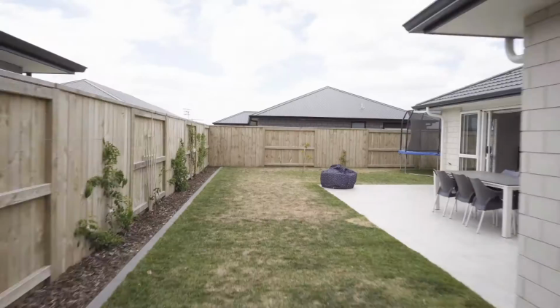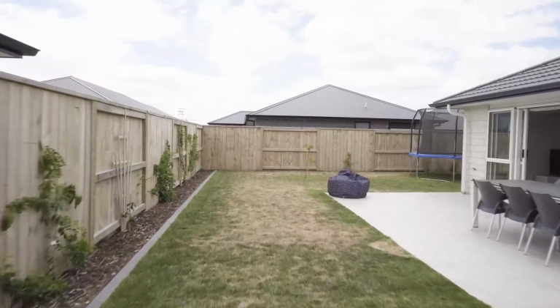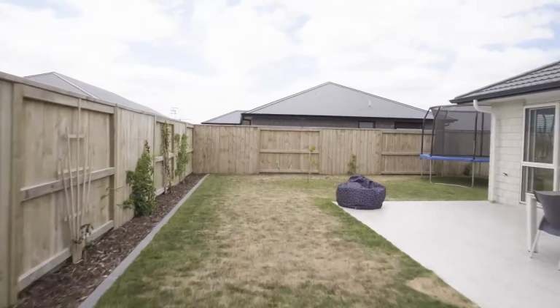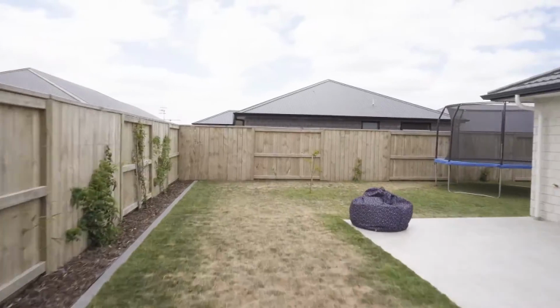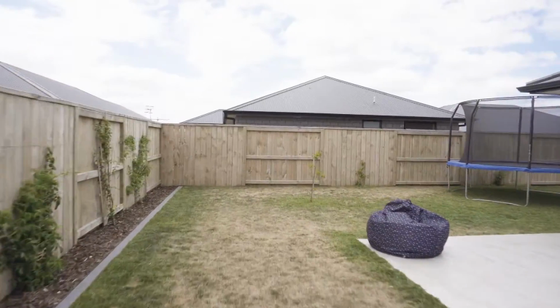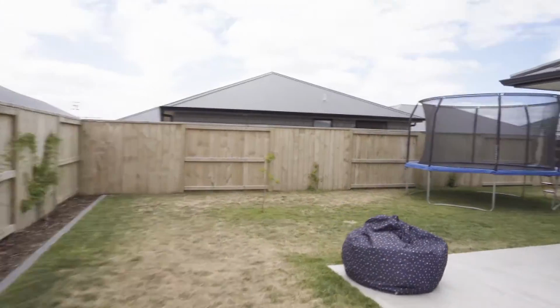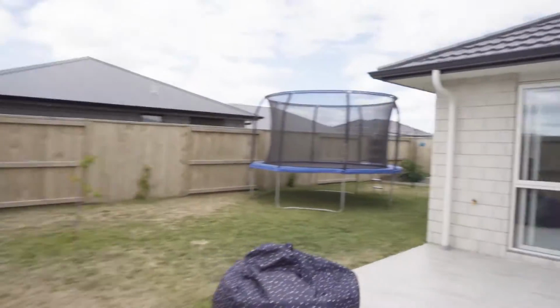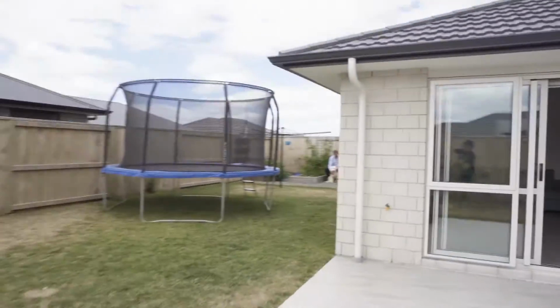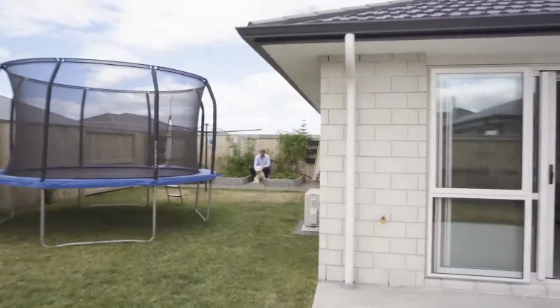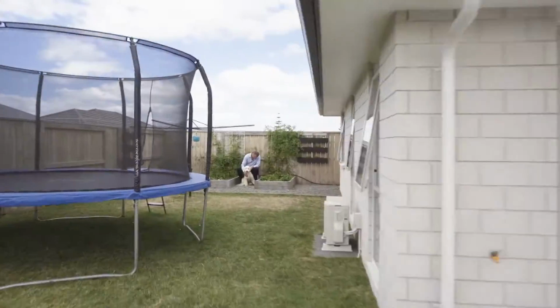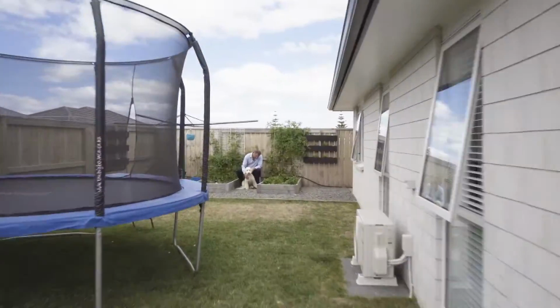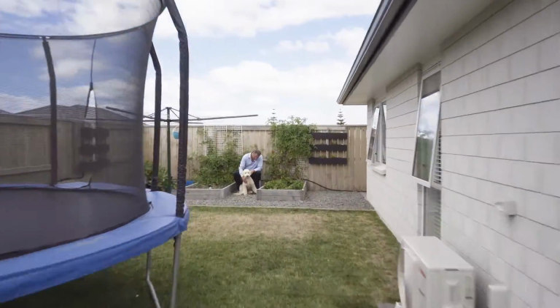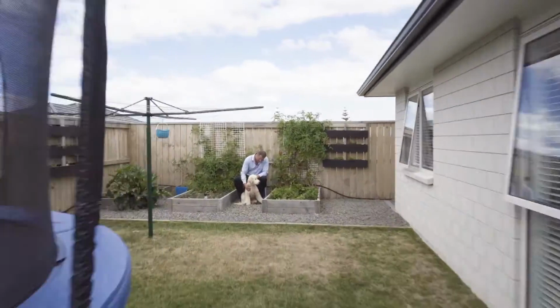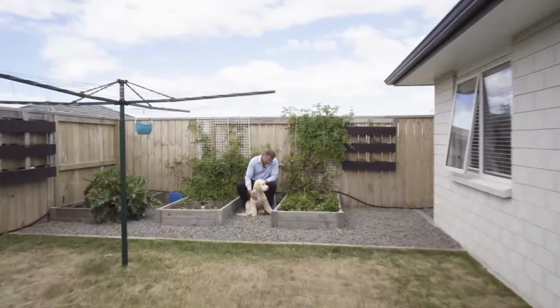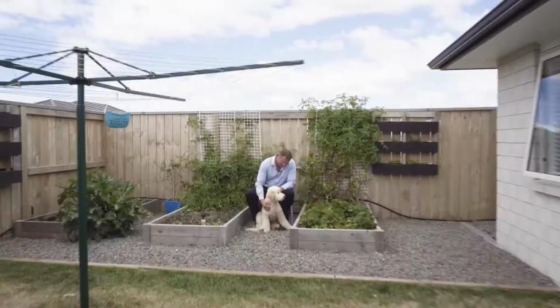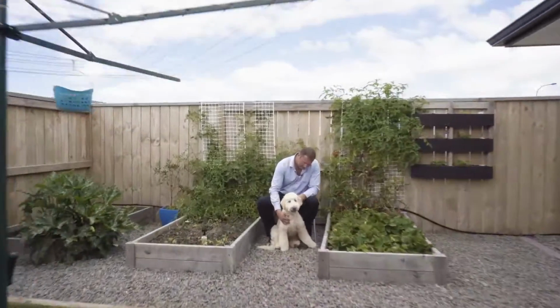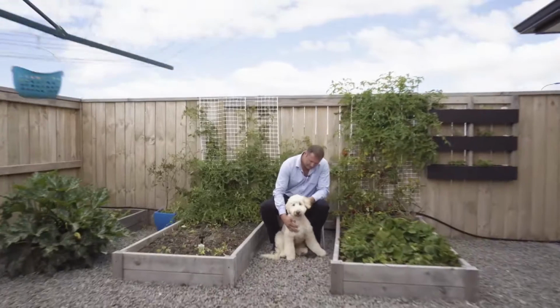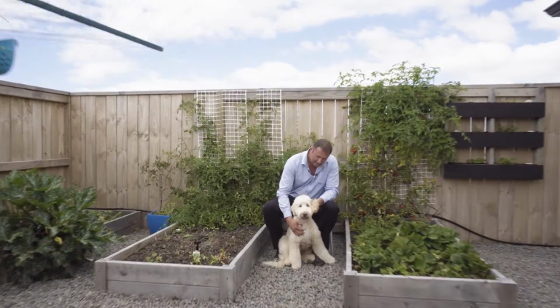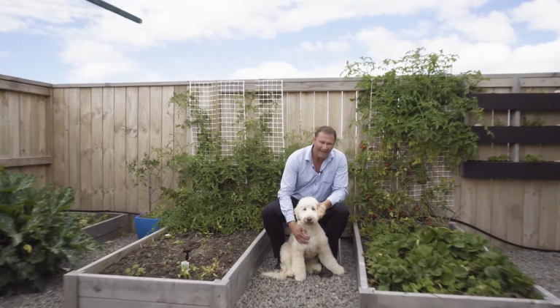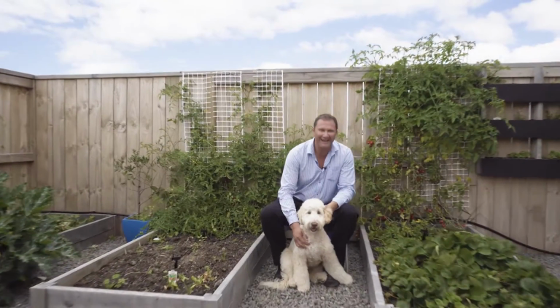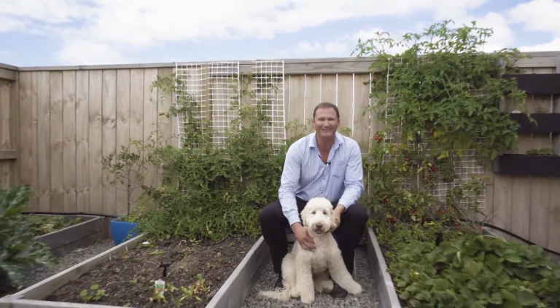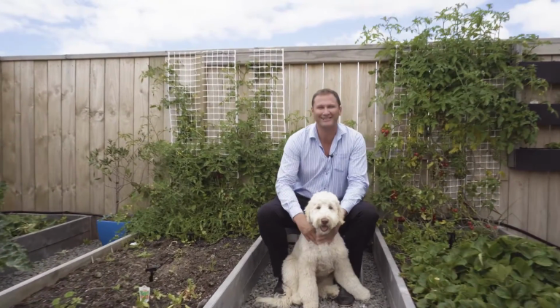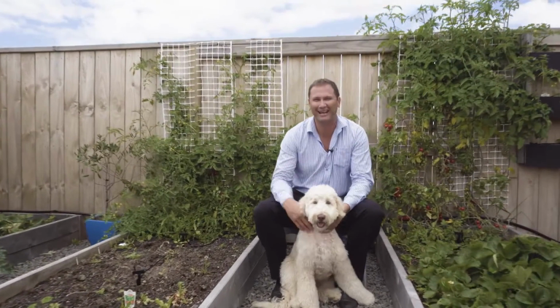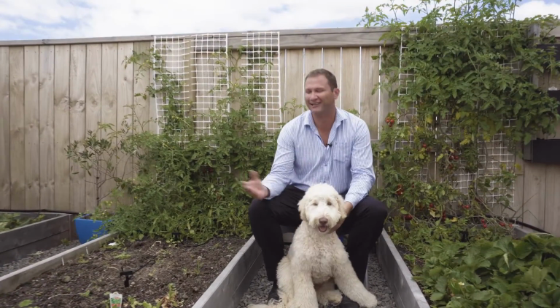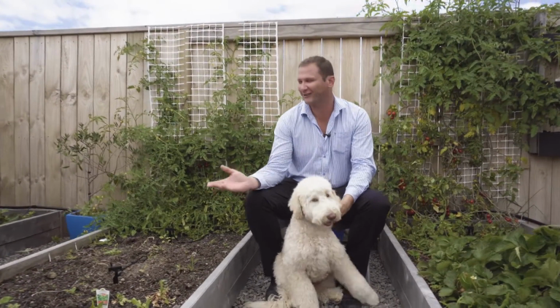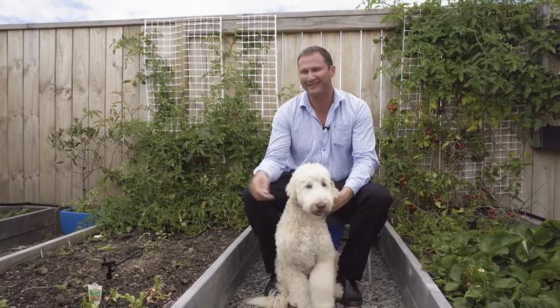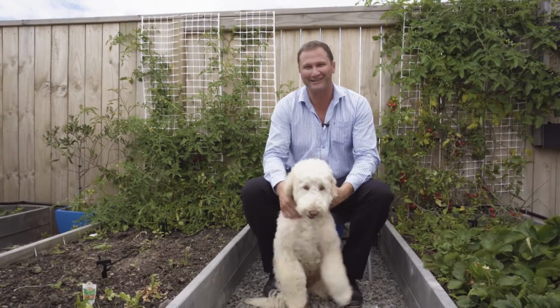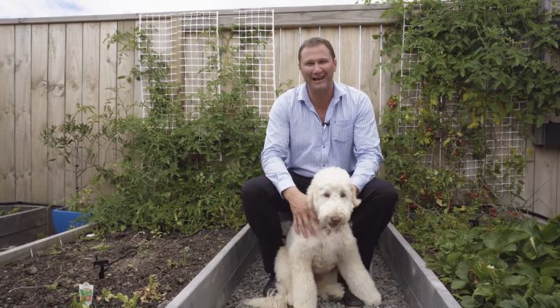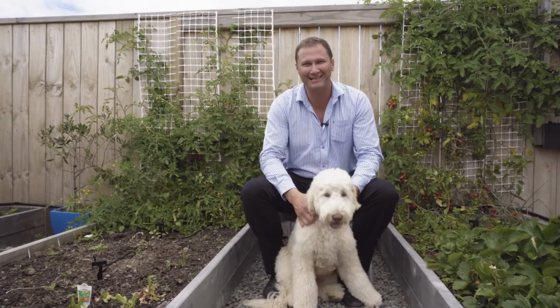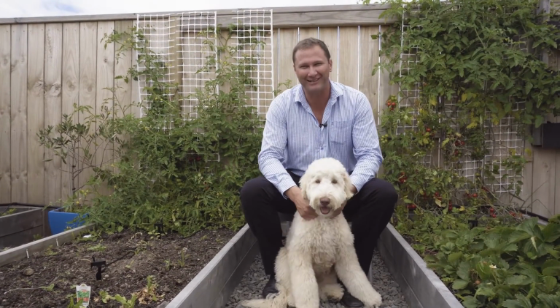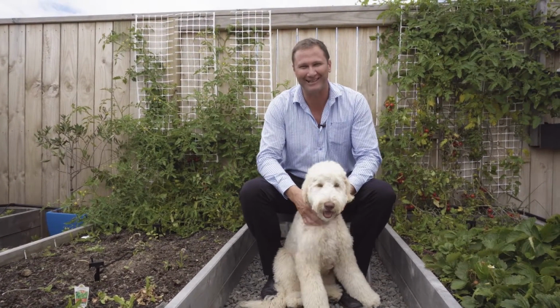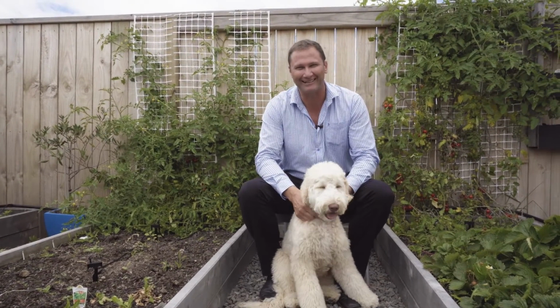This fully fenced and easy care section is fantastic for children and pets to play. And just take a look at this amazing veggie garden.